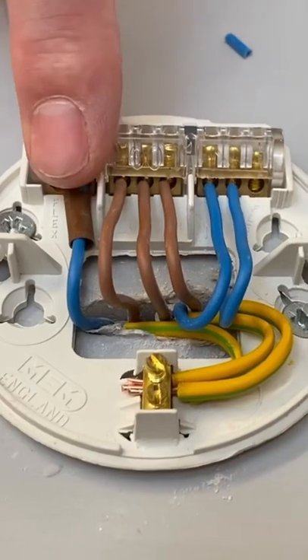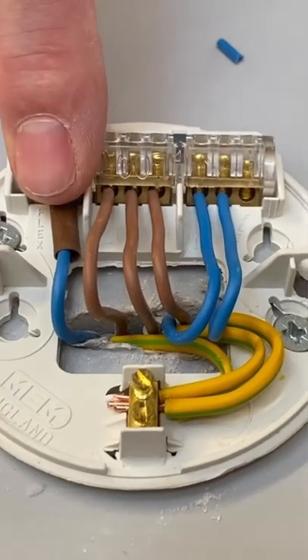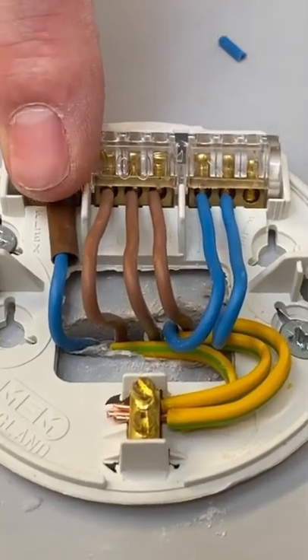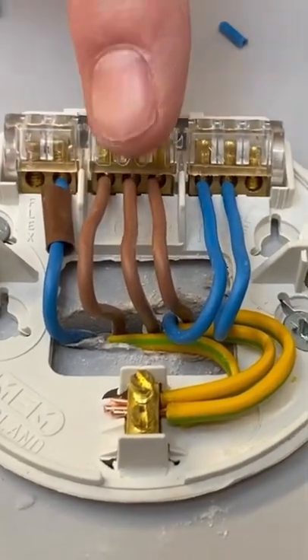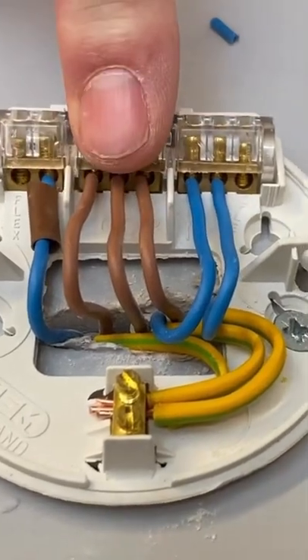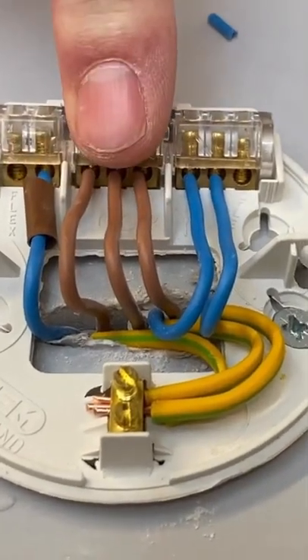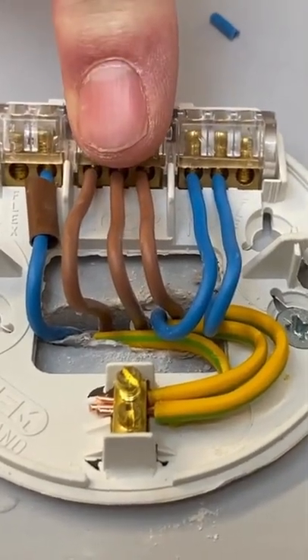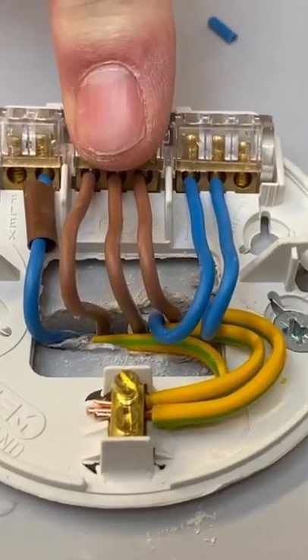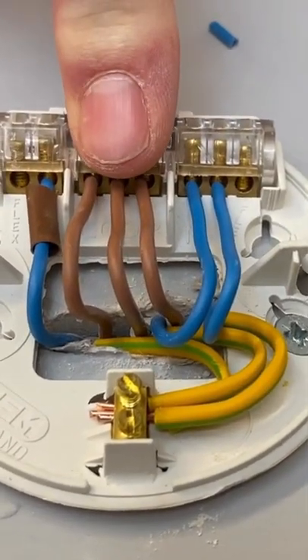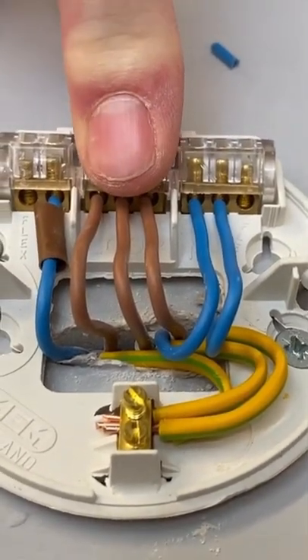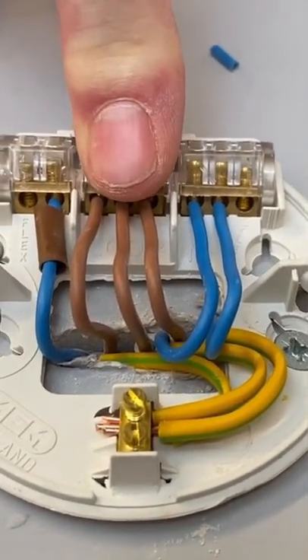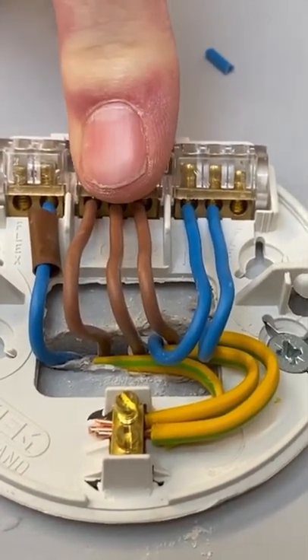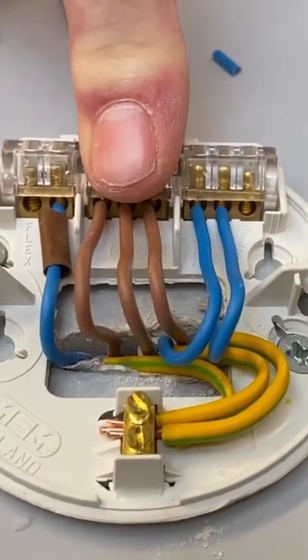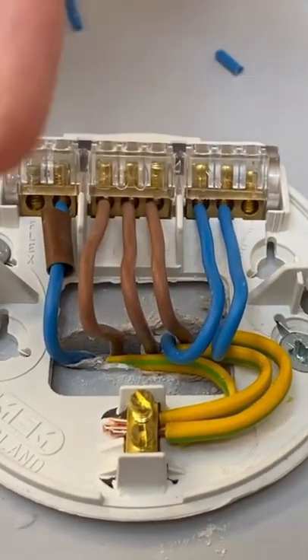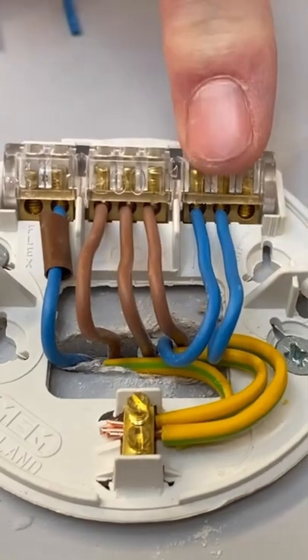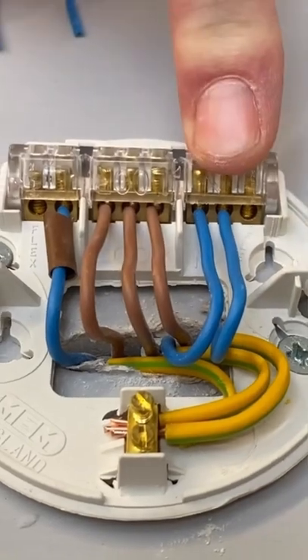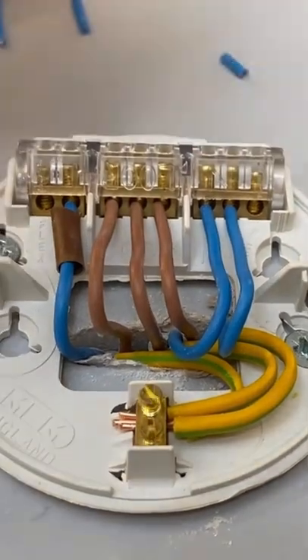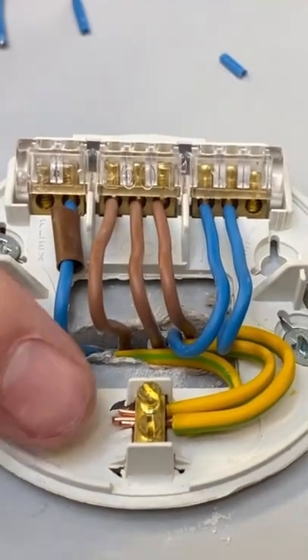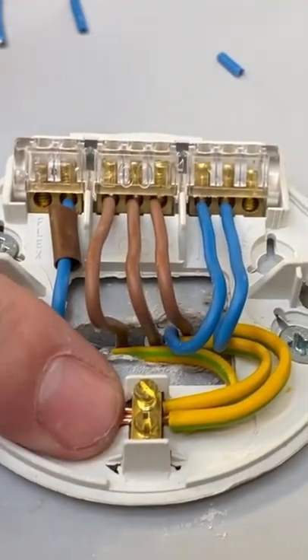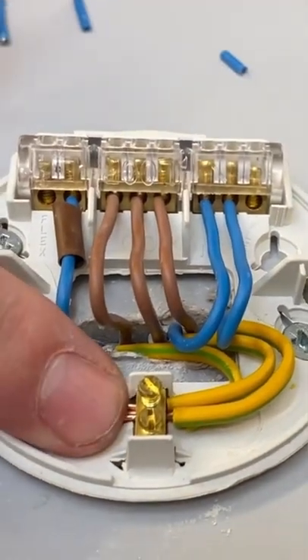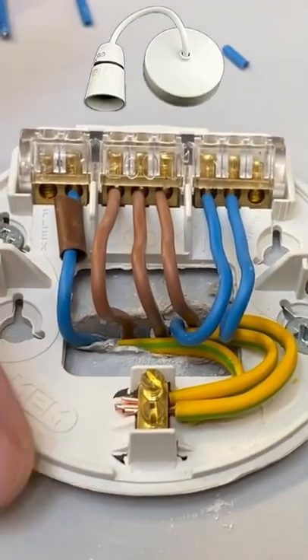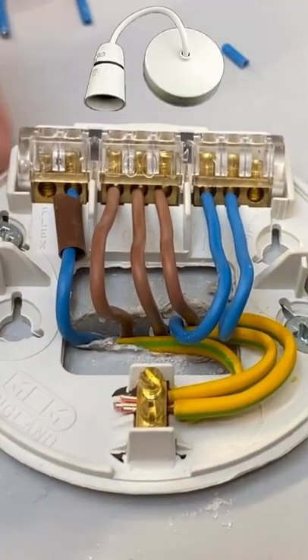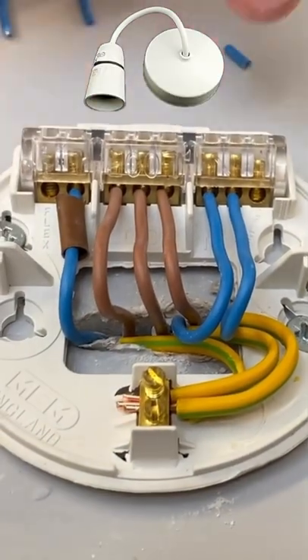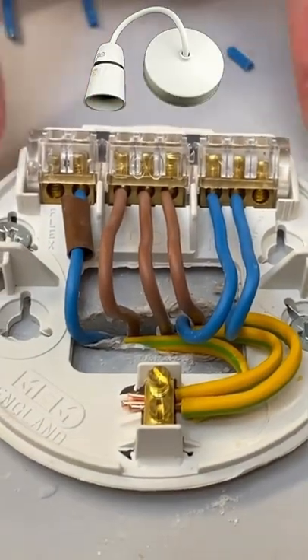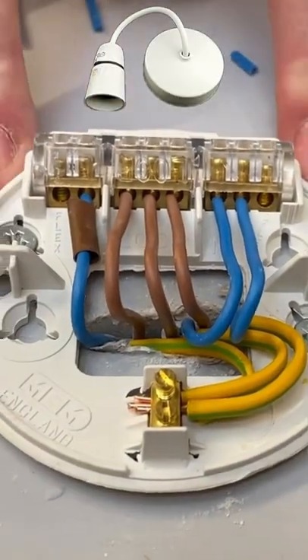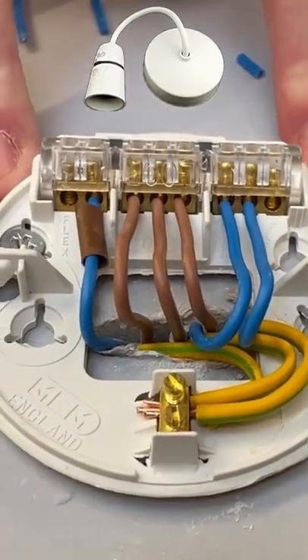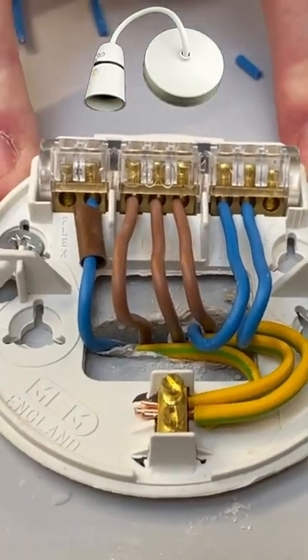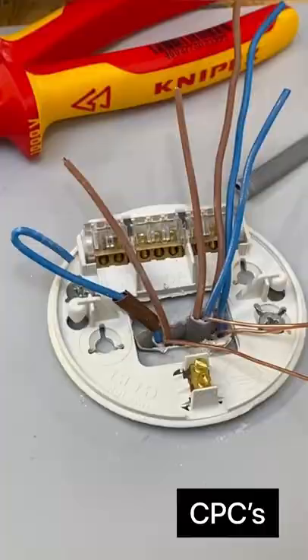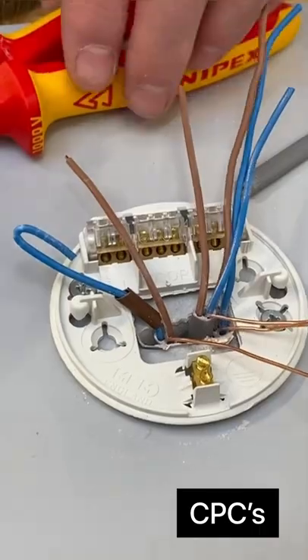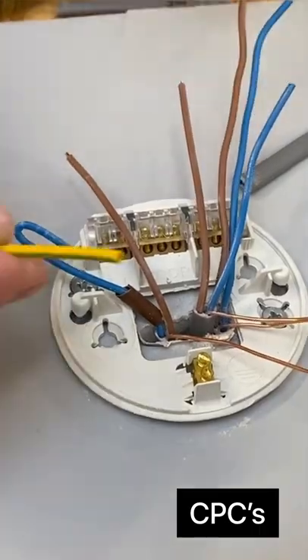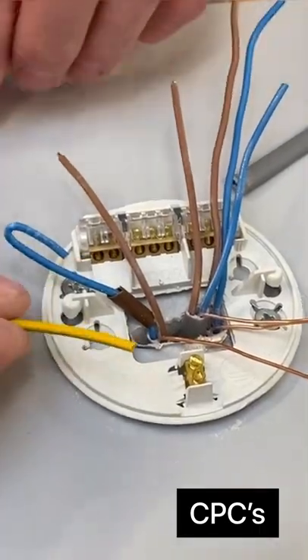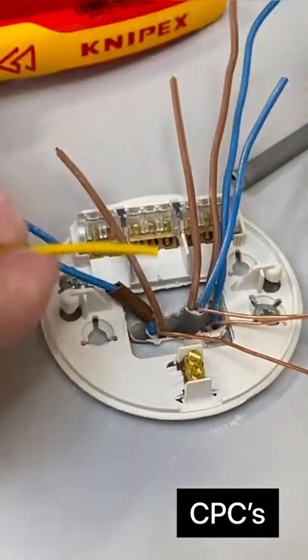My switching line conductor, three permanent line — that's my line in, line out, and line down to switch — and my two neutrals and my three CPCs connected within our ceiling rose and pendant. So we're going to dress these around.